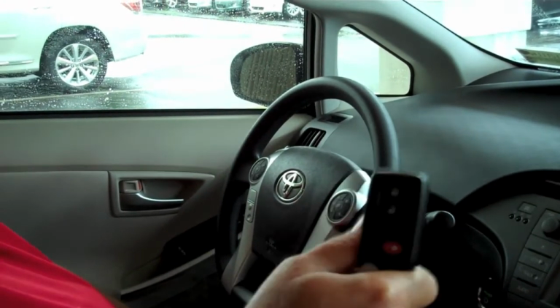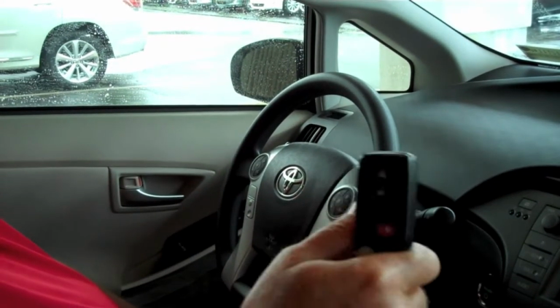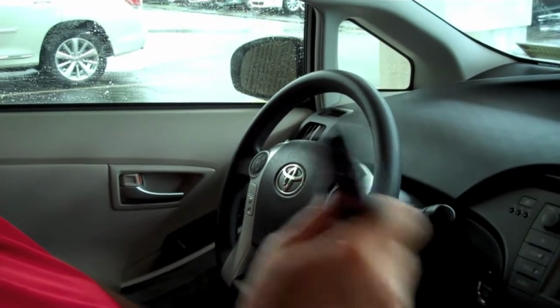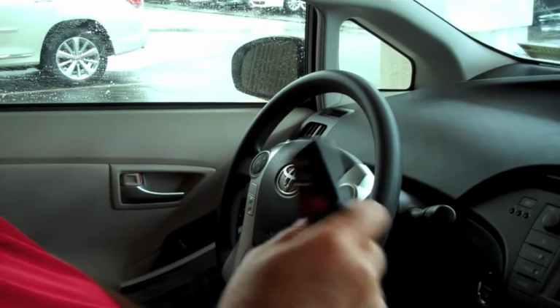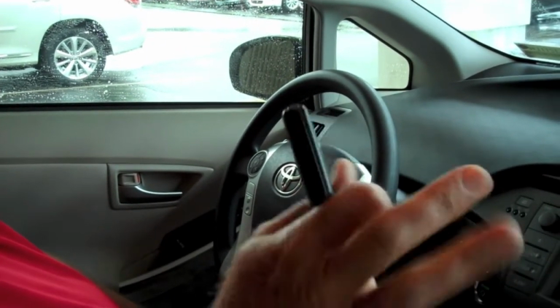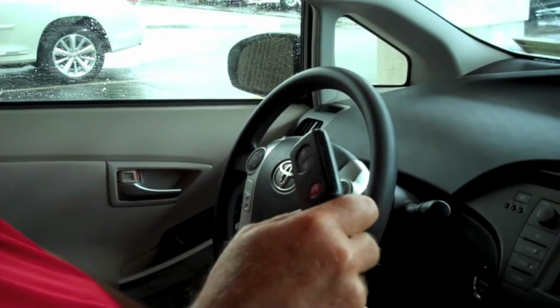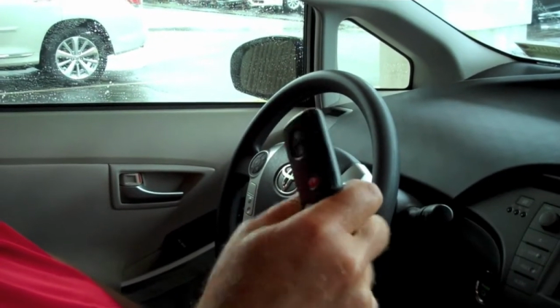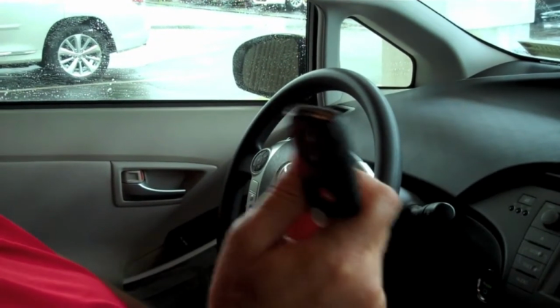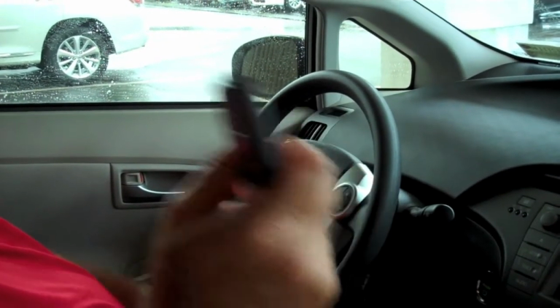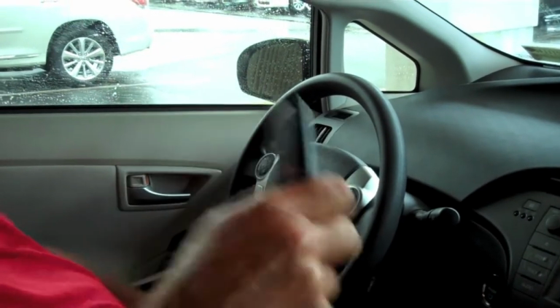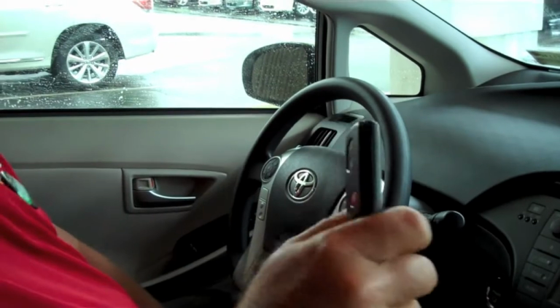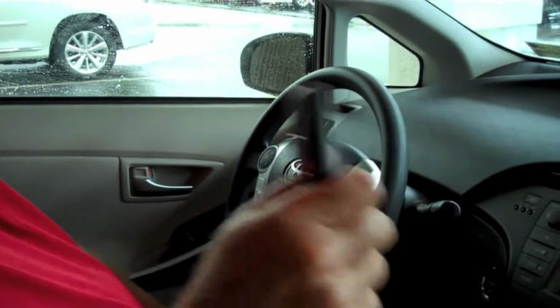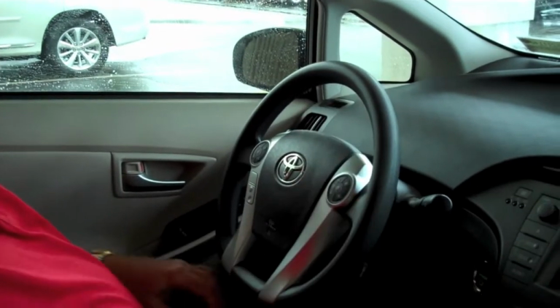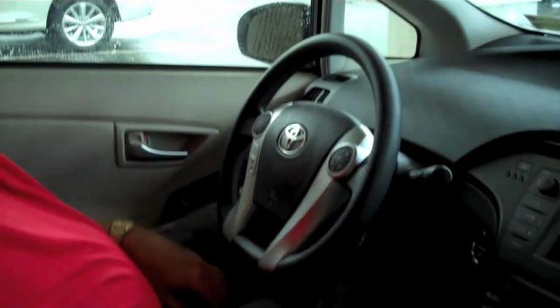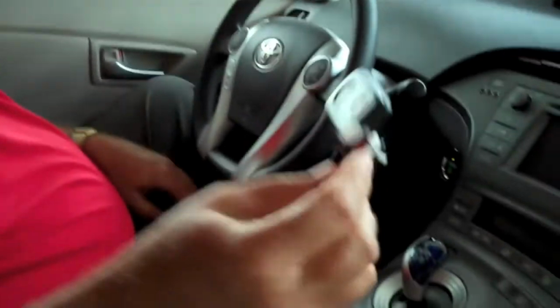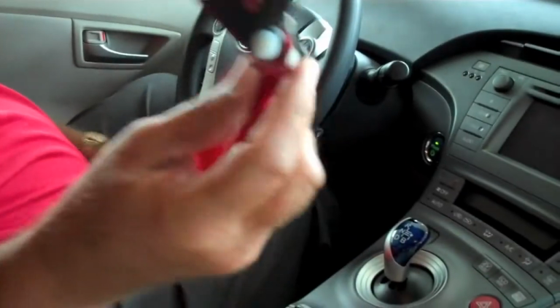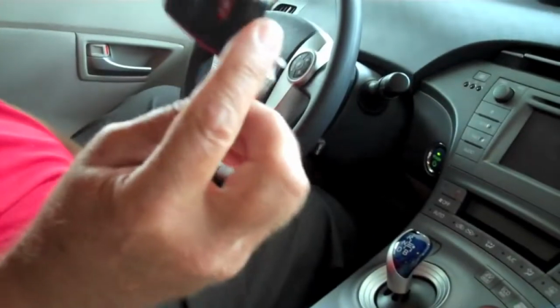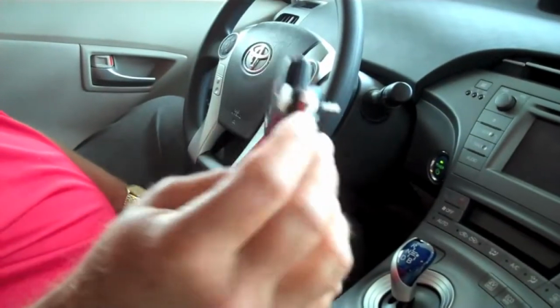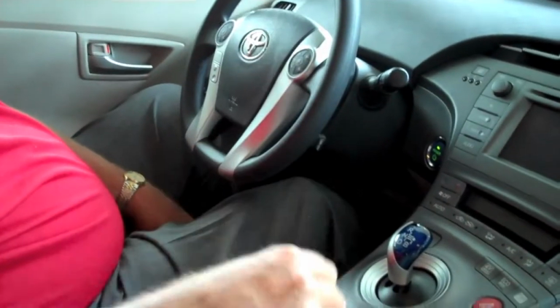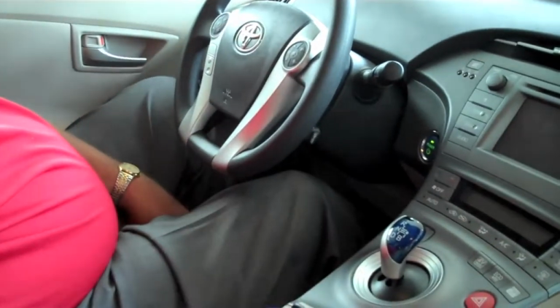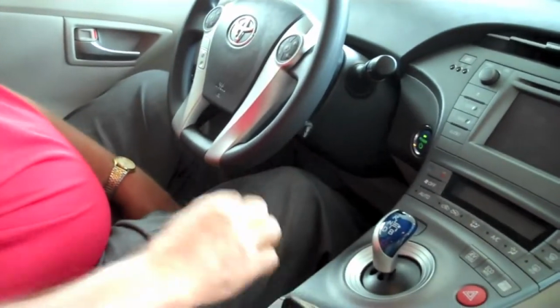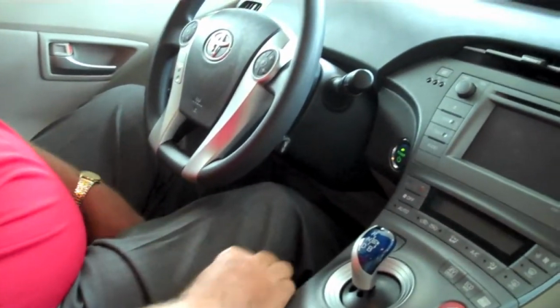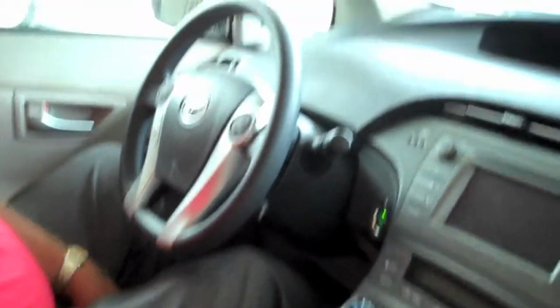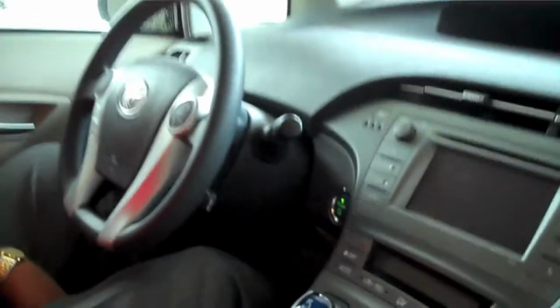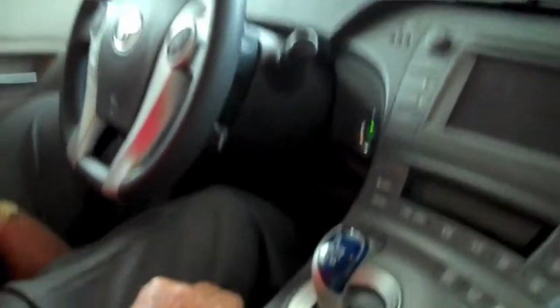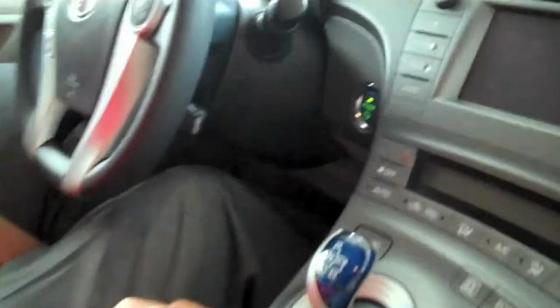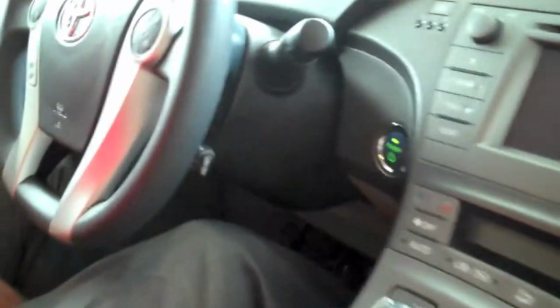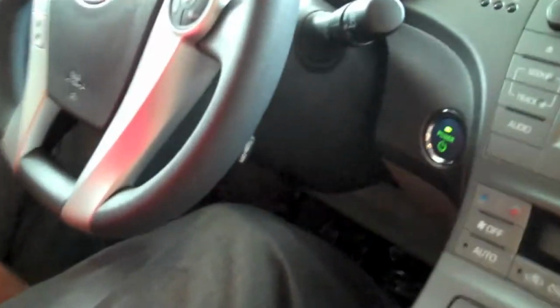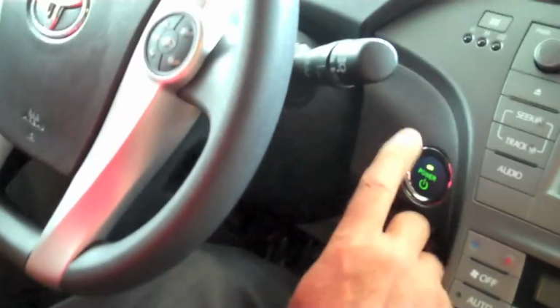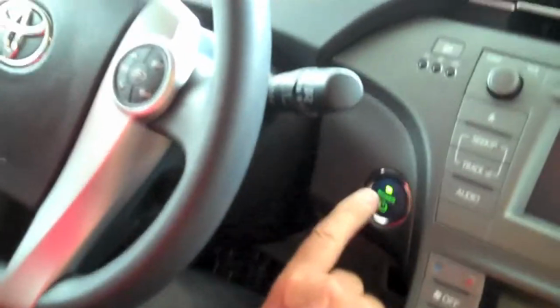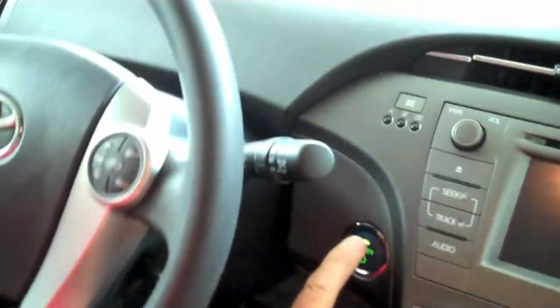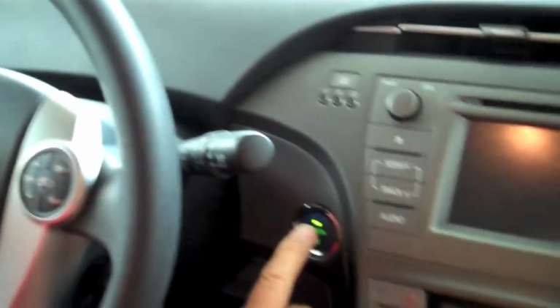At that point, the driver can unlock the other doors for any additional passengers. To start the vehicle, the smart key has to be inside the car. The driver puts his foot on the brake and presses the power start button.